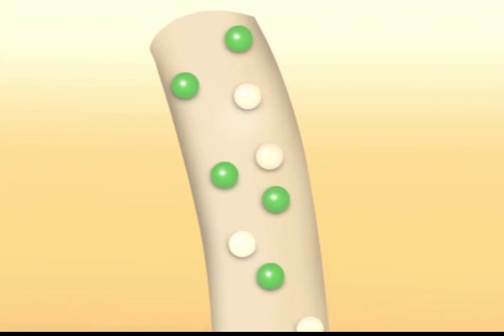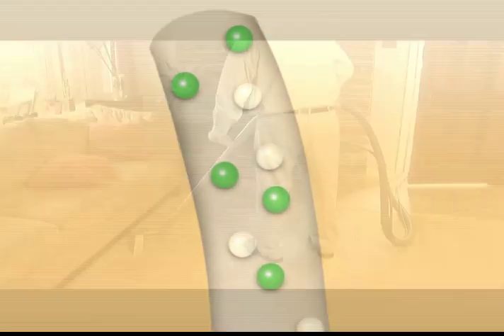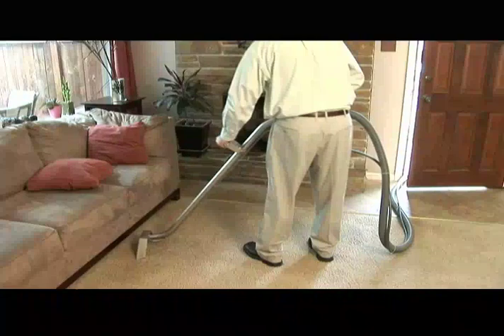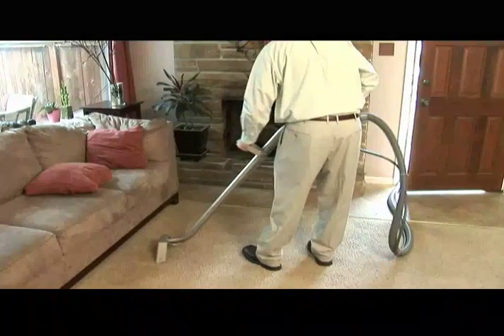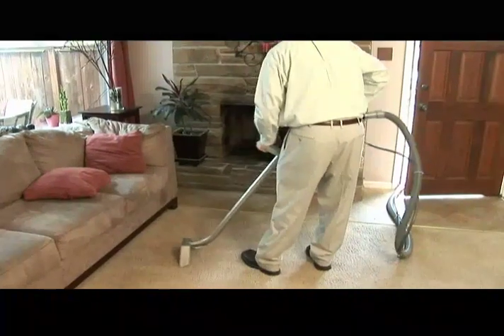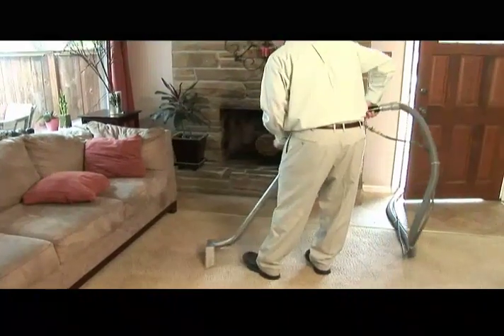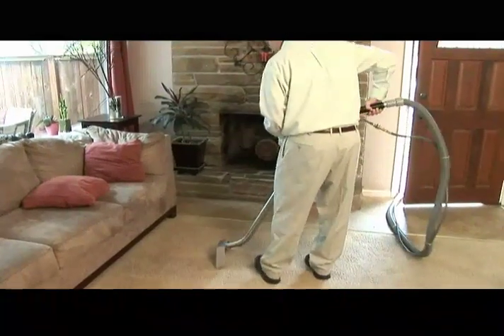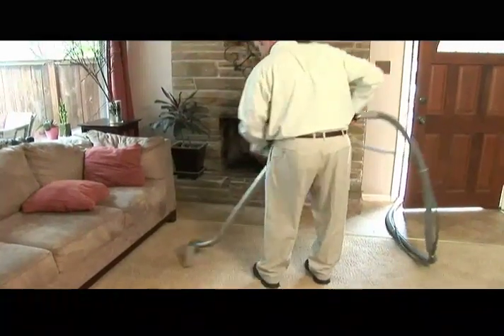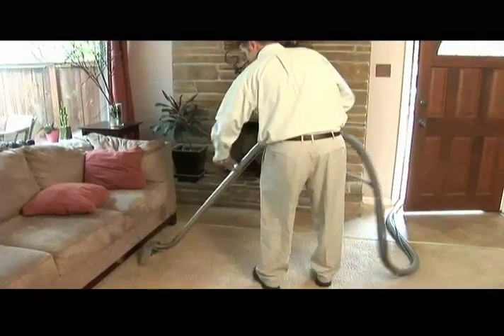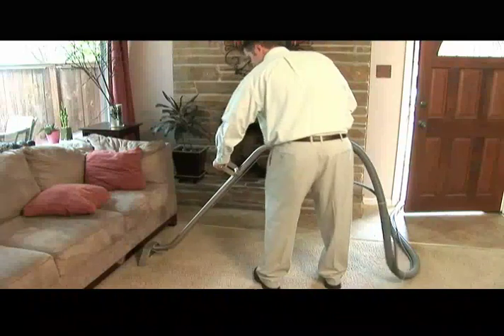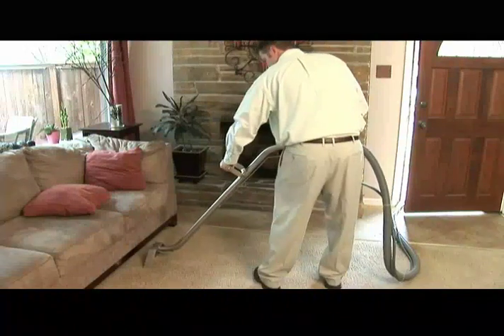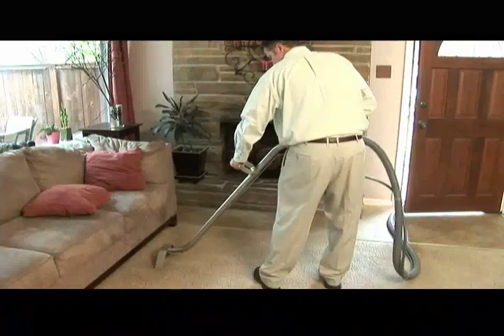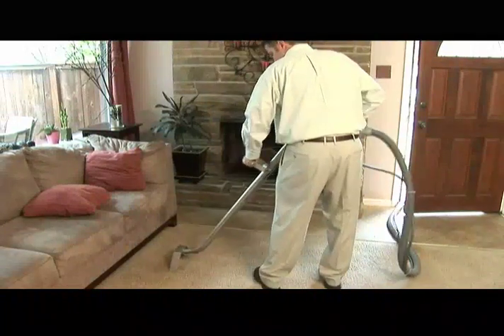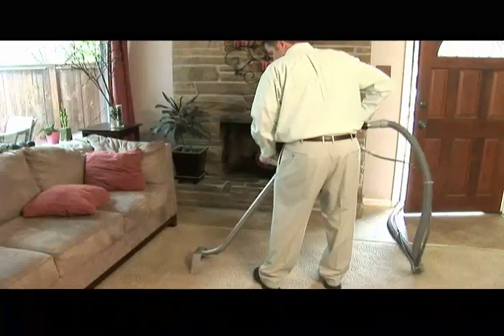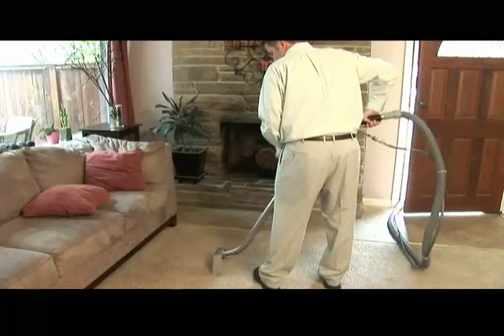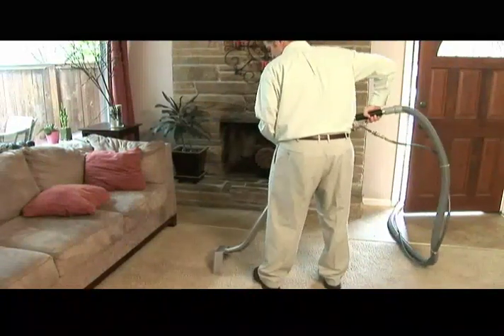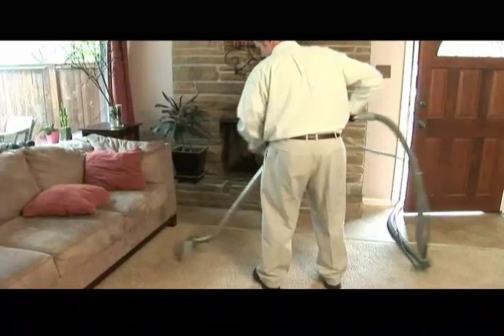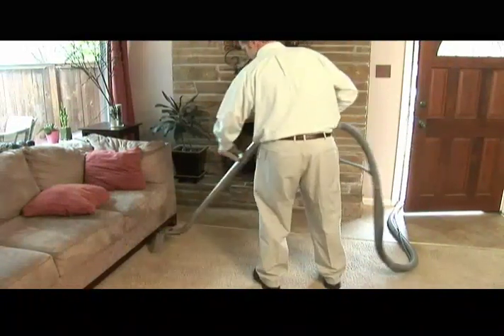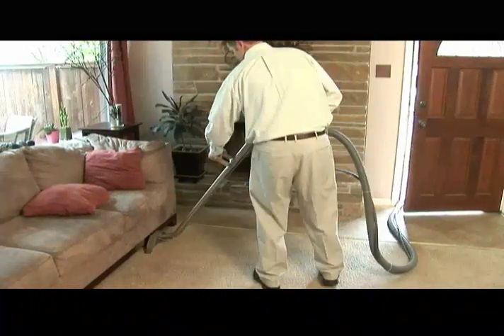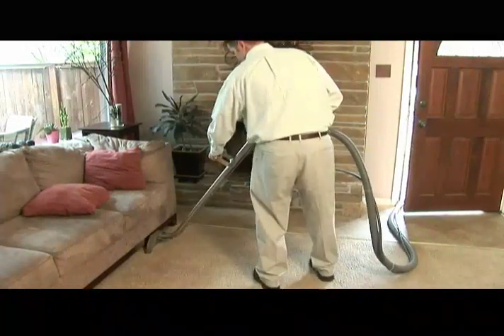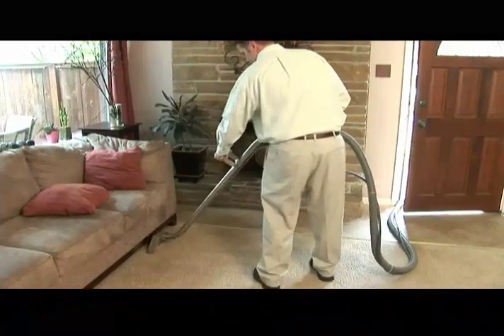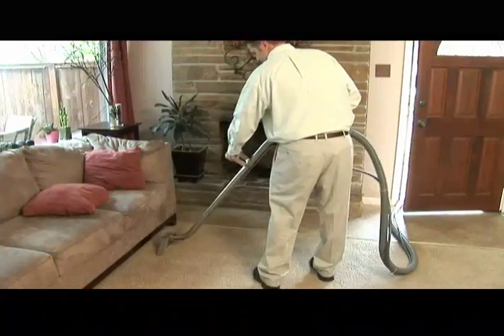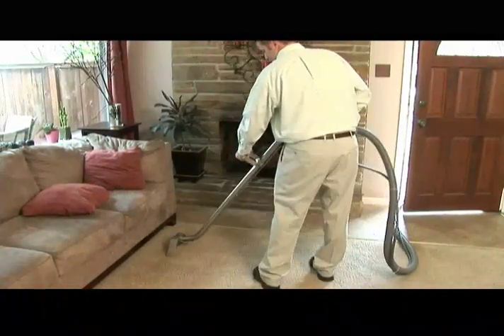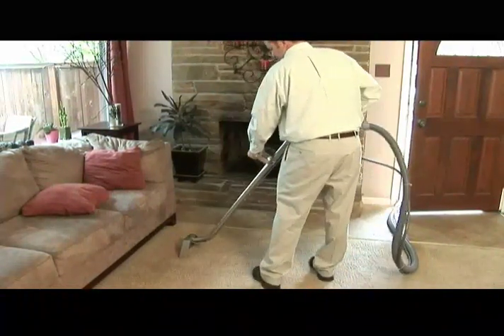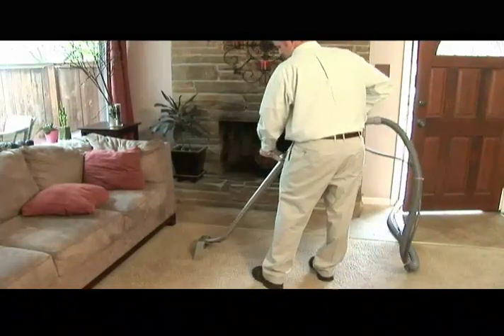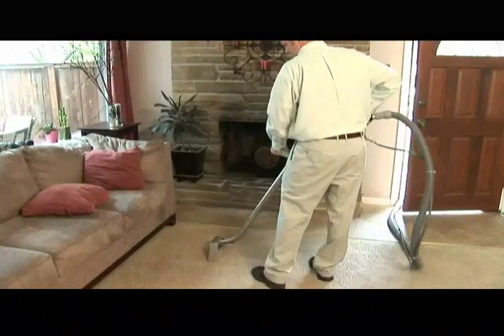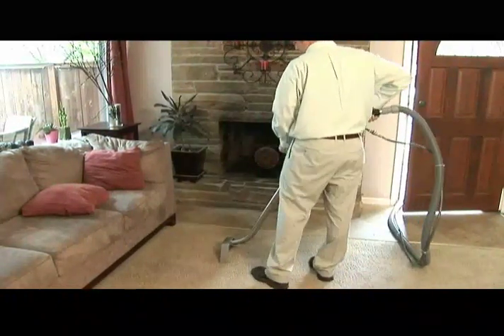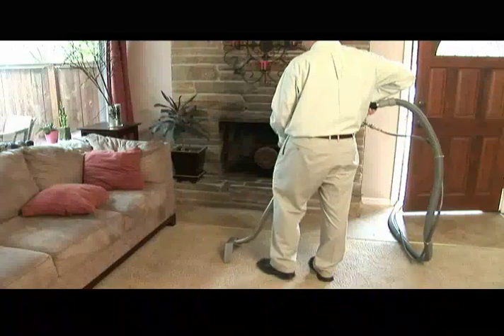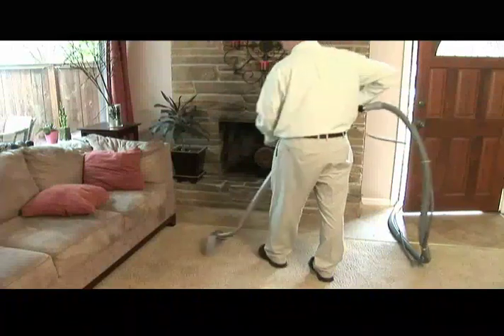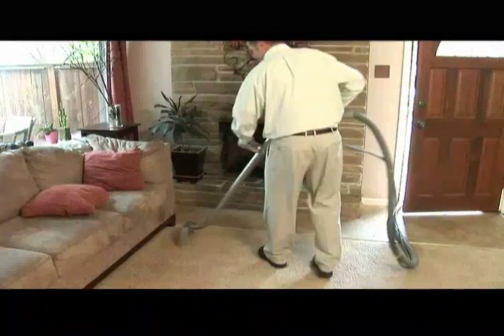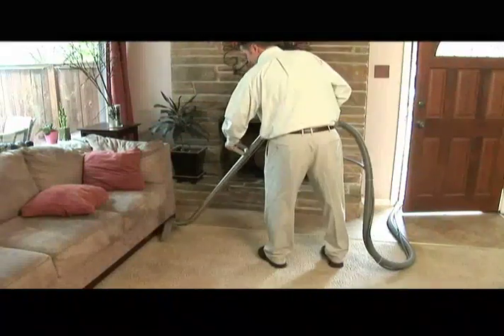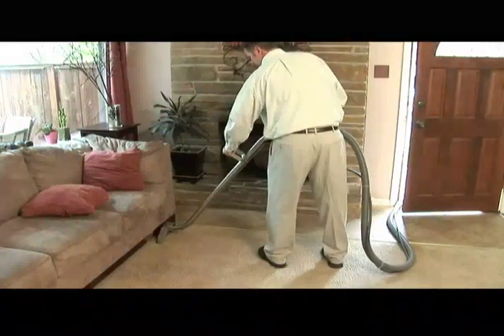Every time your carpet is cleaned, you will lose some of the built-in anti-stain molecules. The more harsh the cleaning chemistry, the more molecules are lost.